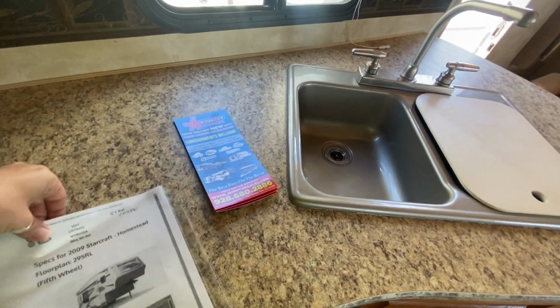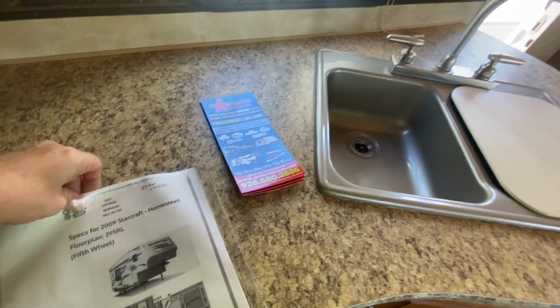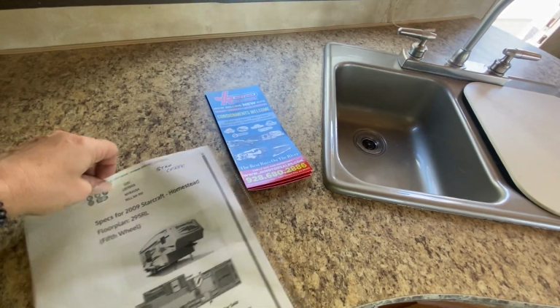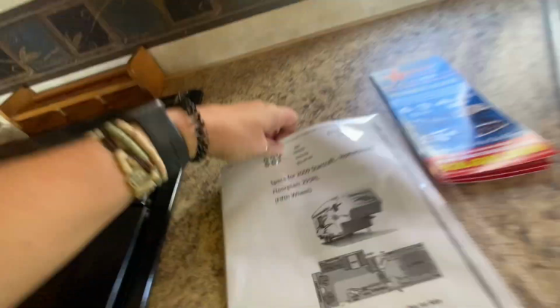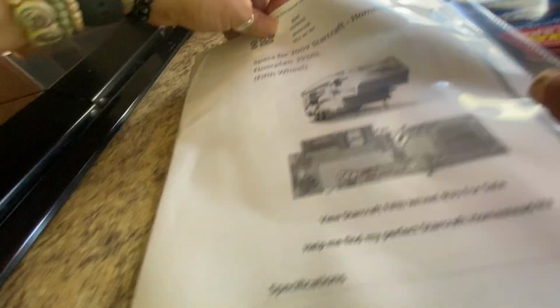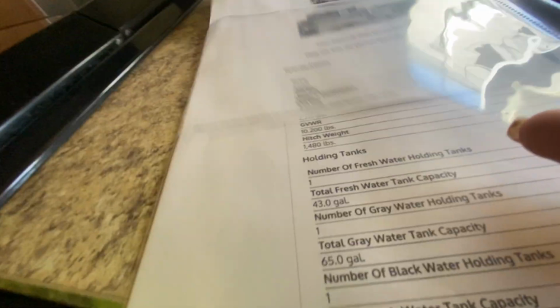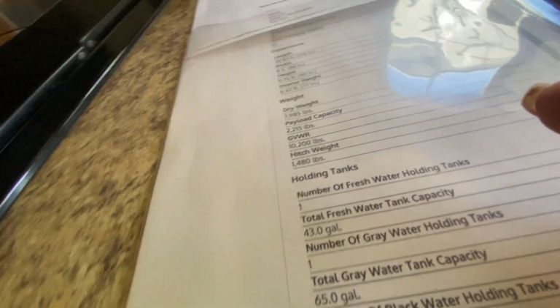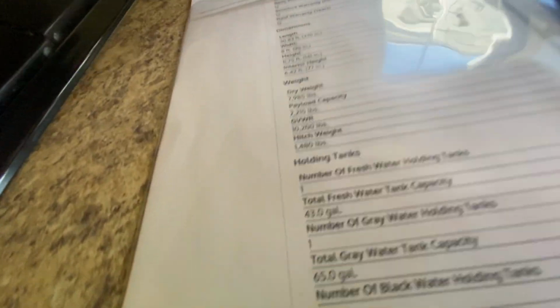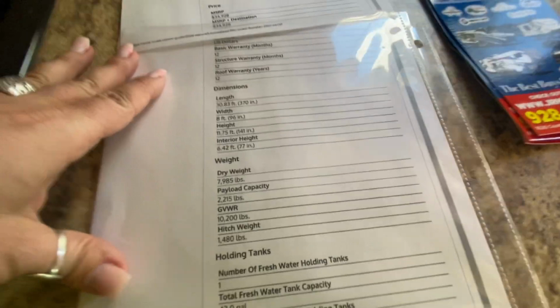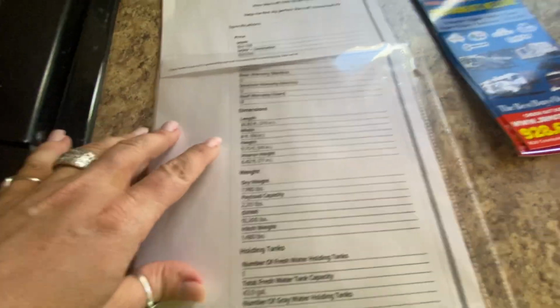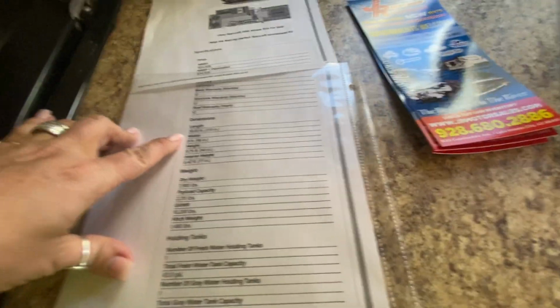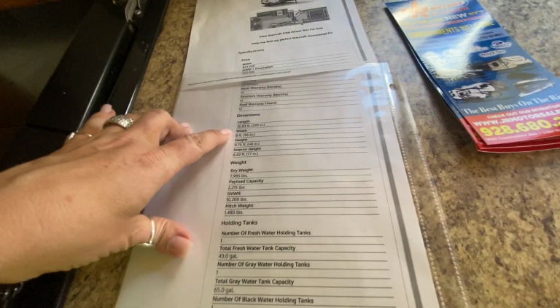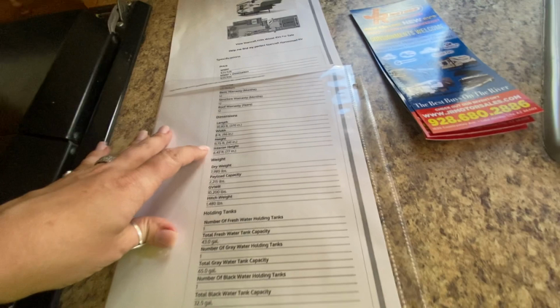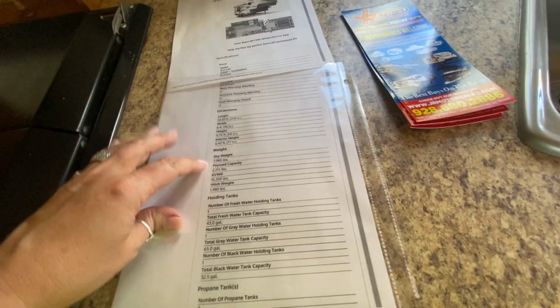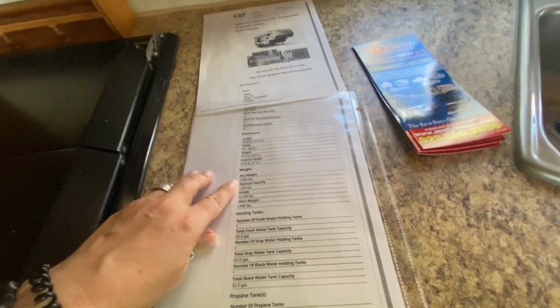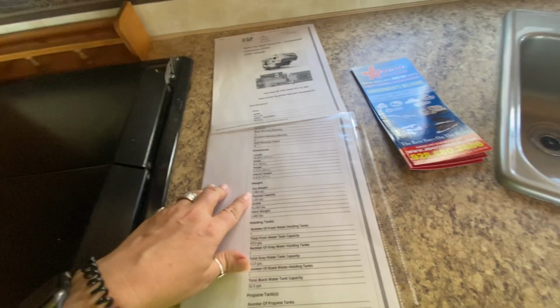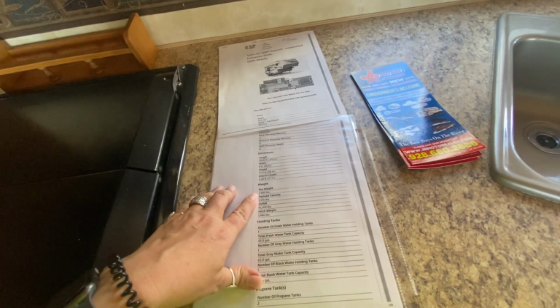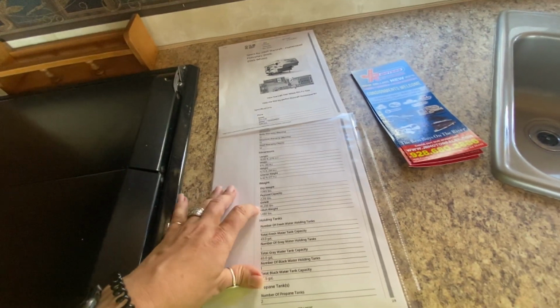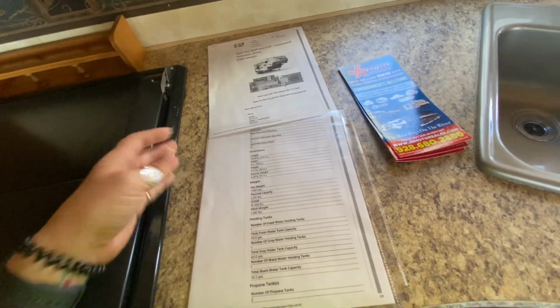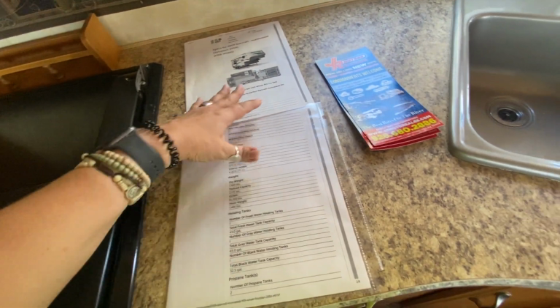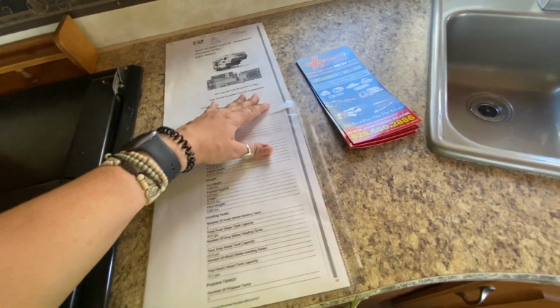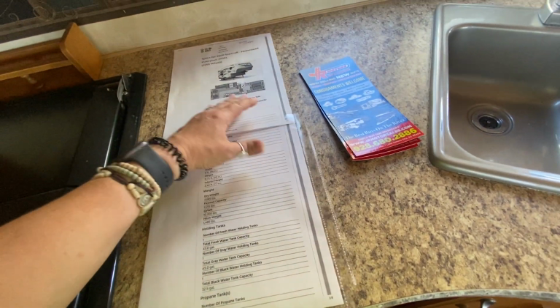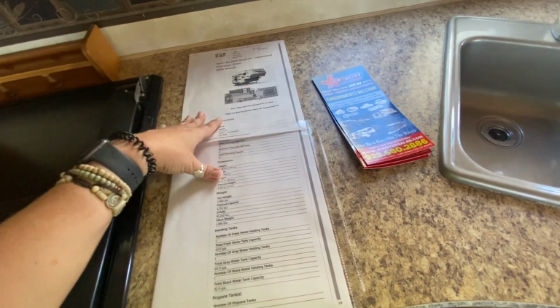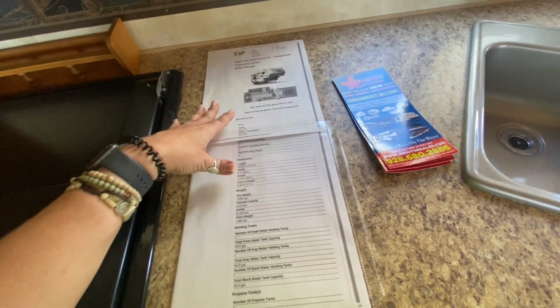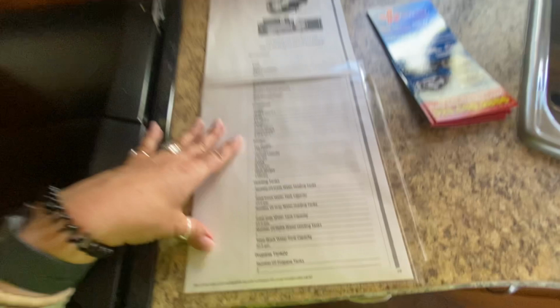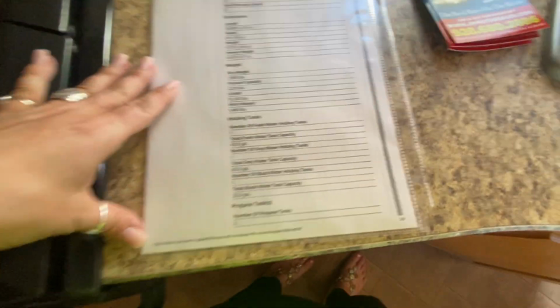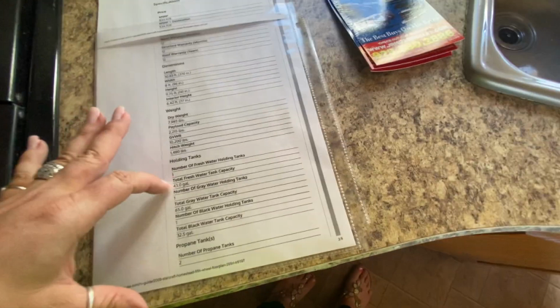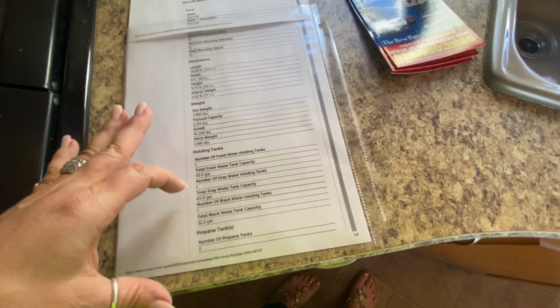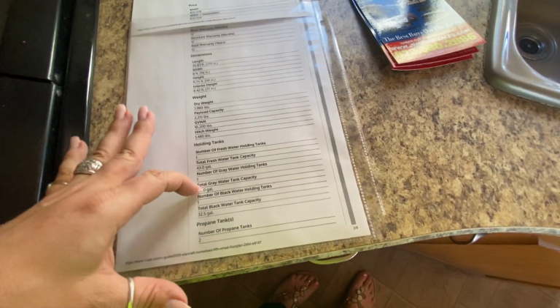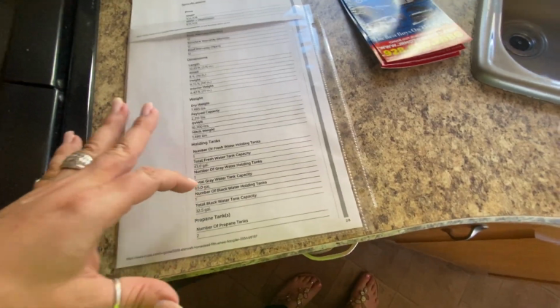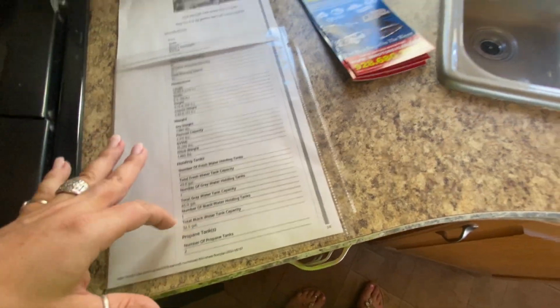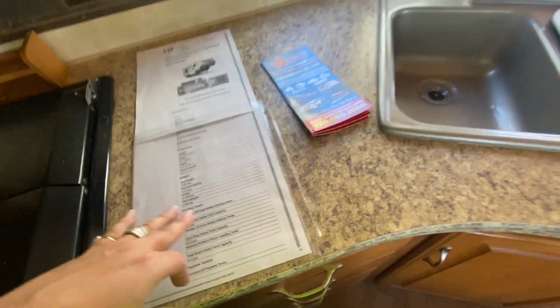So it's a Starcraft Homestead. Looks like the length is over 30 feet roughly. The dry weight is 7,900 and the max is 10,200 — pretty cool. You've got 43 fresh, 65 gray, and 32 black.